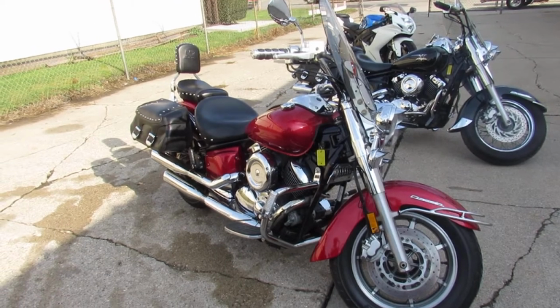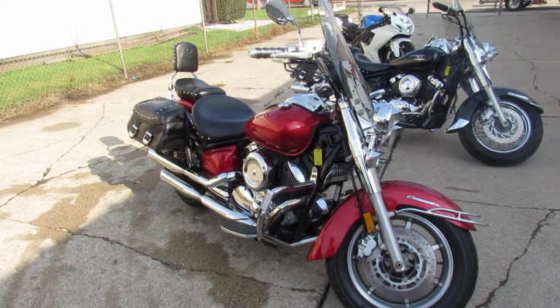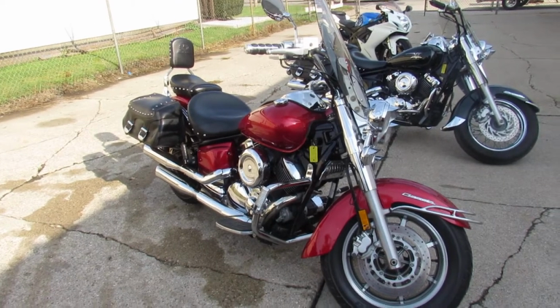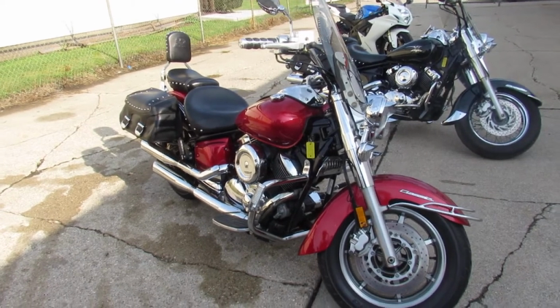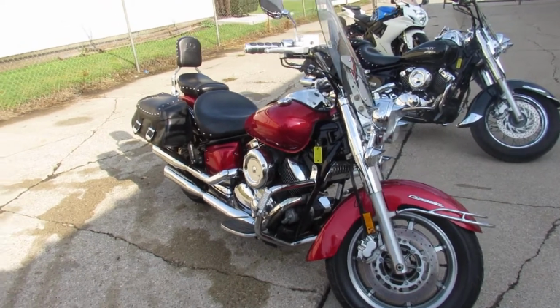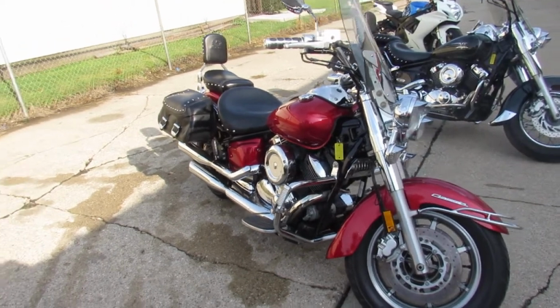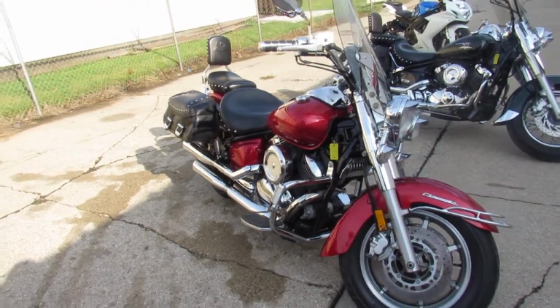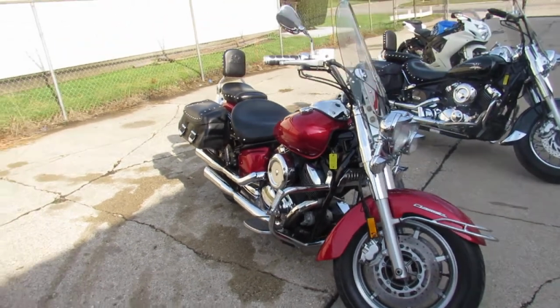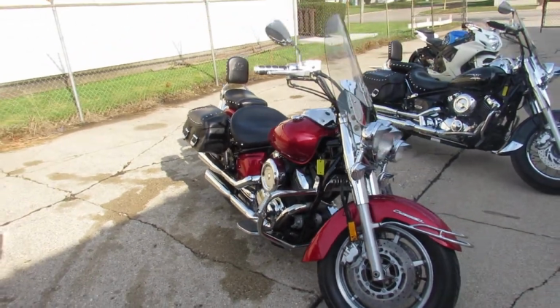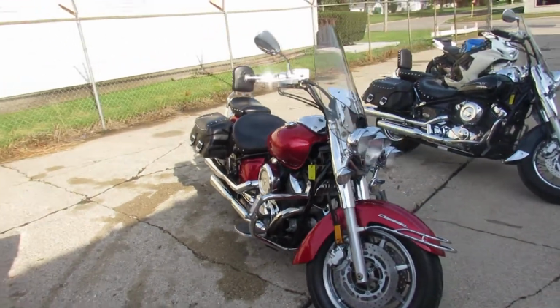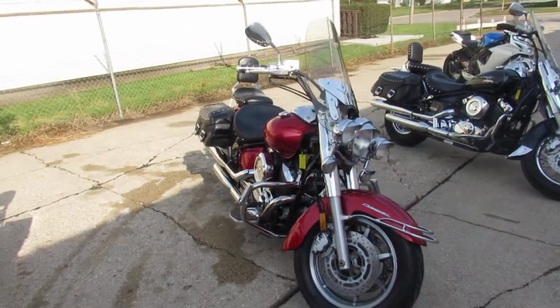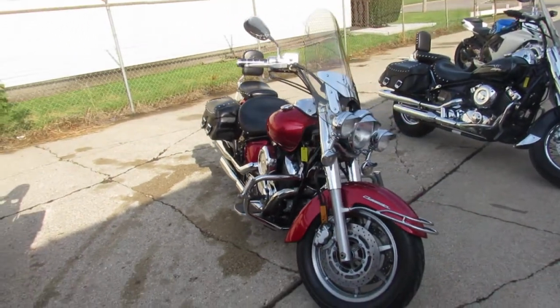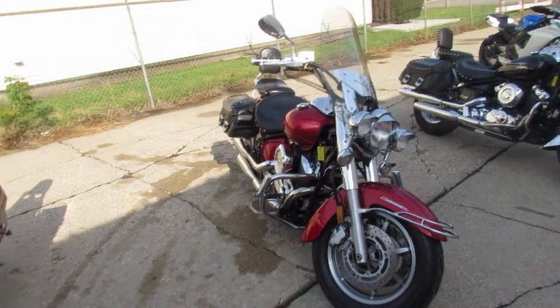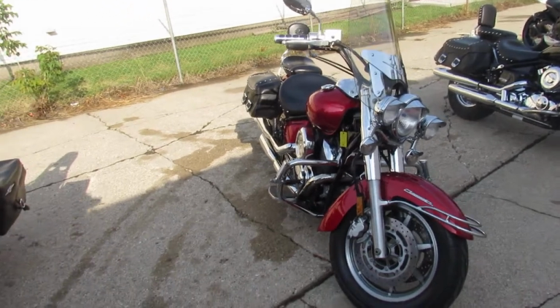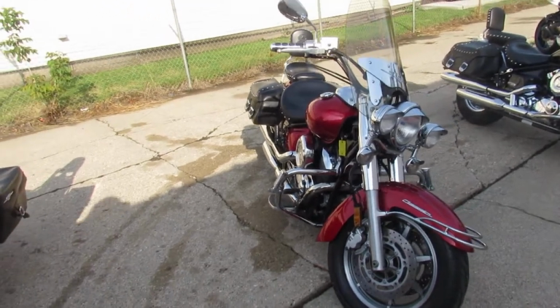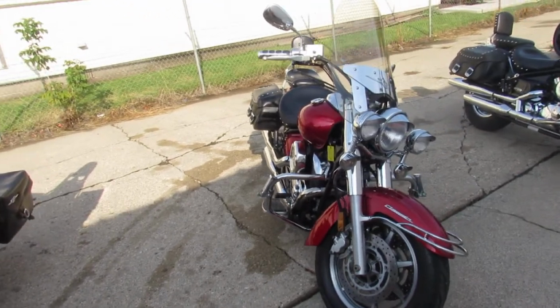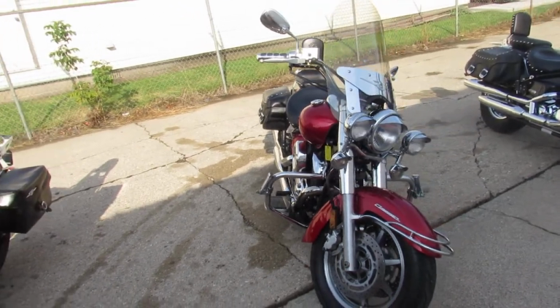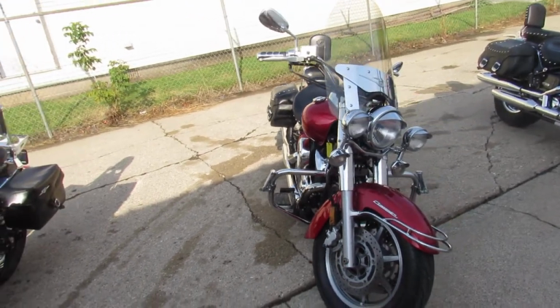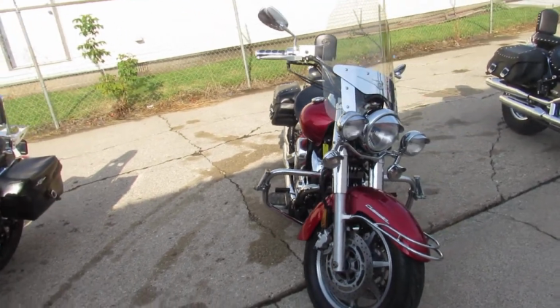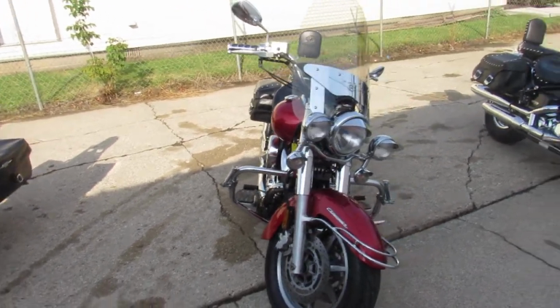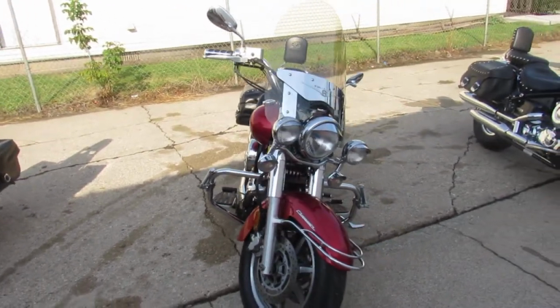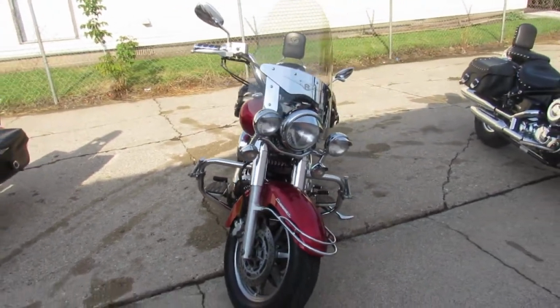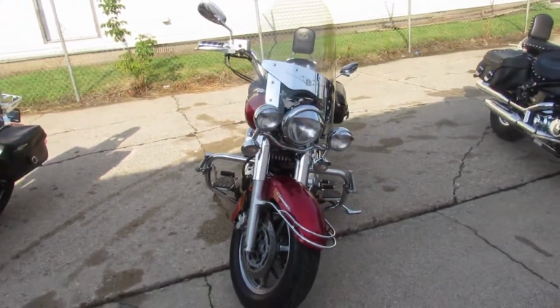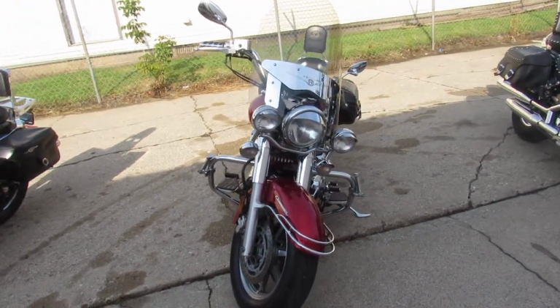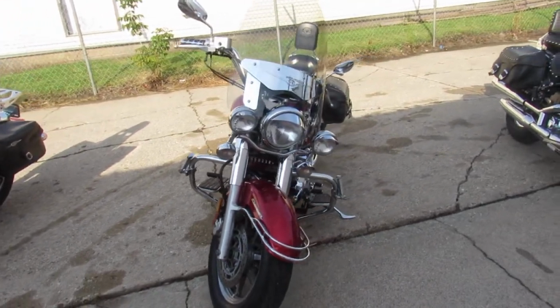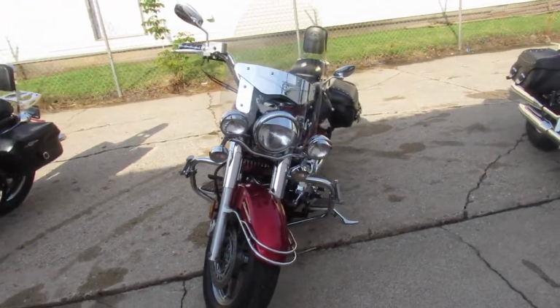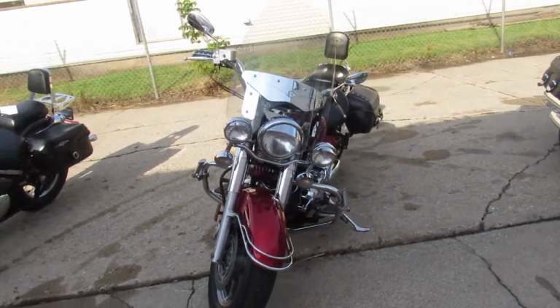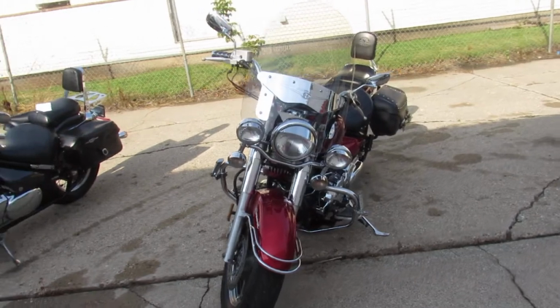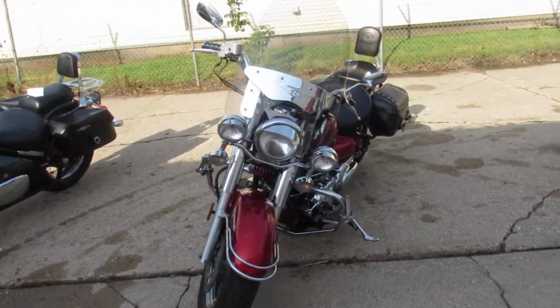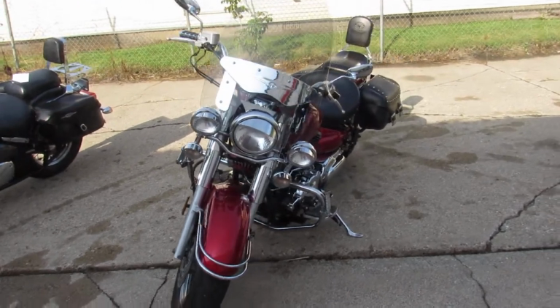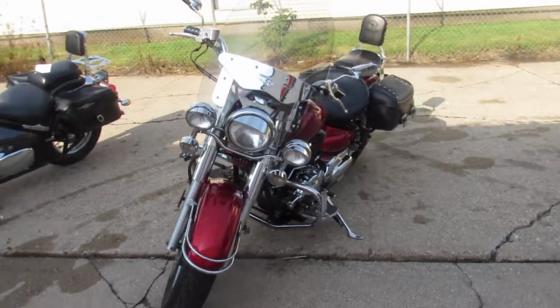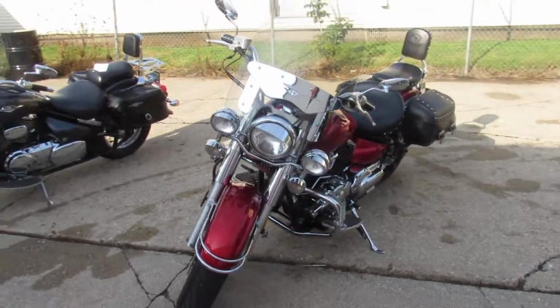Hey guys, ApprovalPowerSports.com here doing some videos on some cruisers we just got into the showroom. This one here is a 2008 Yamaha V-Star 1100 Silverado for sale with all the extras.